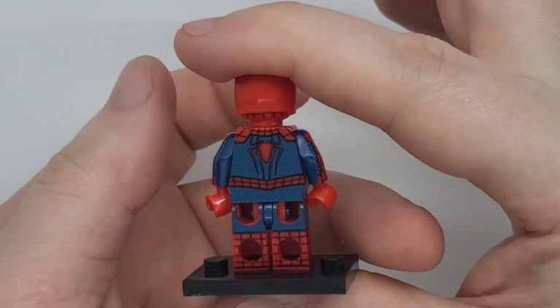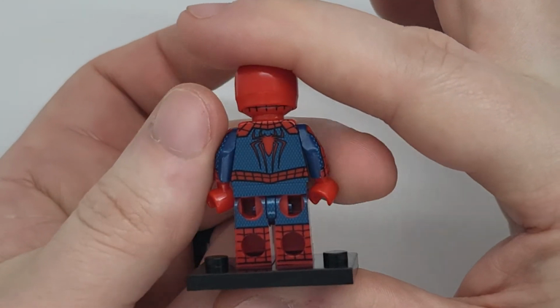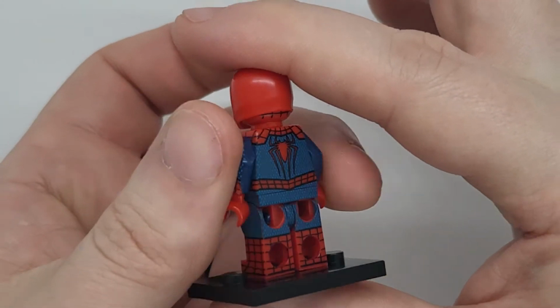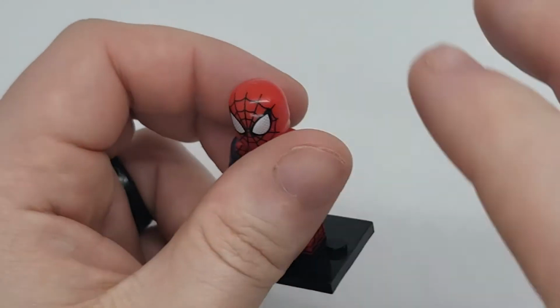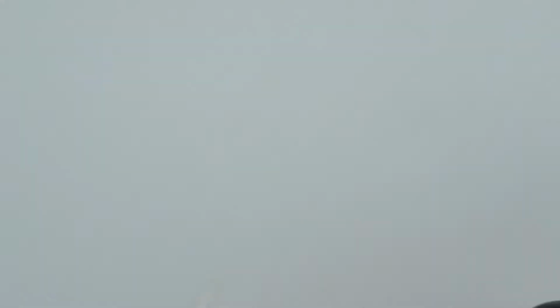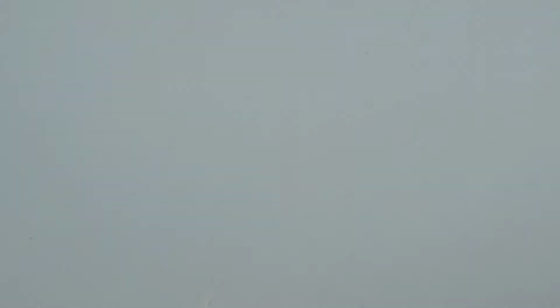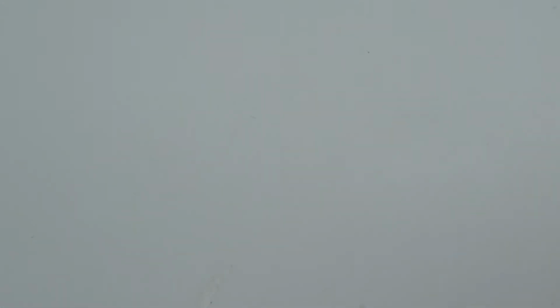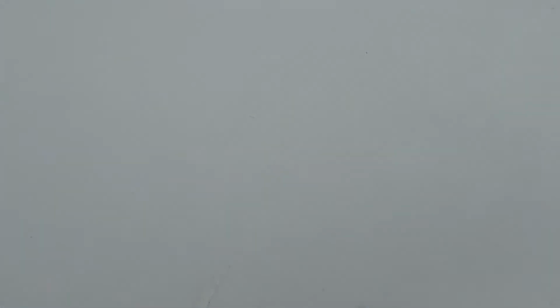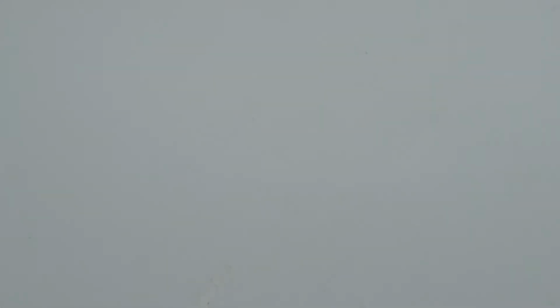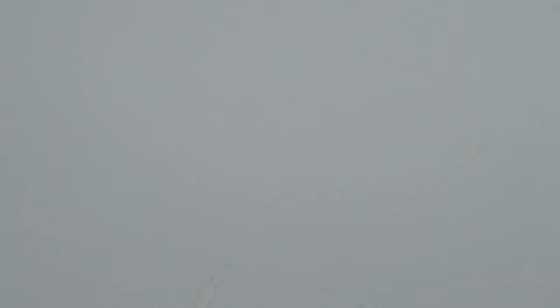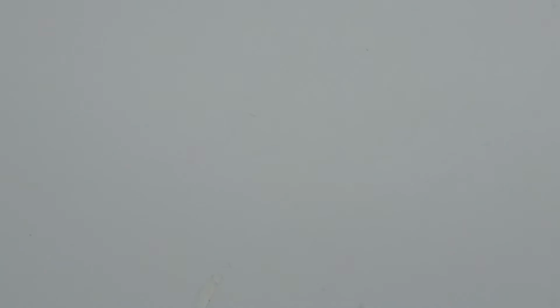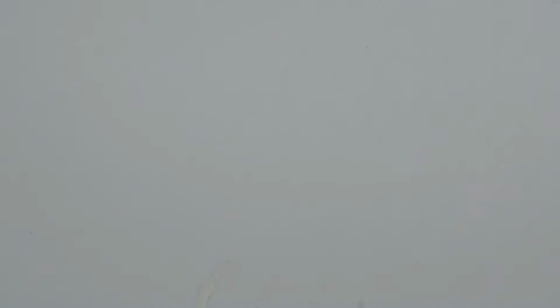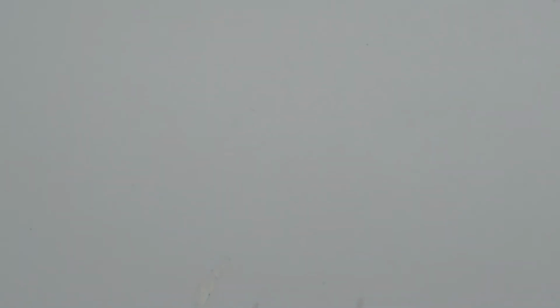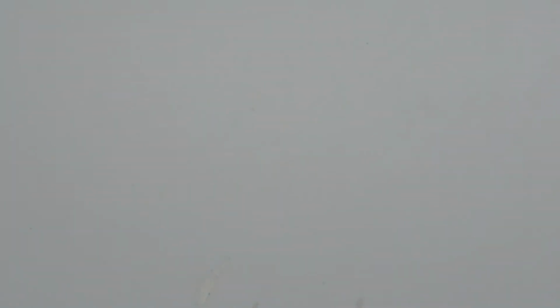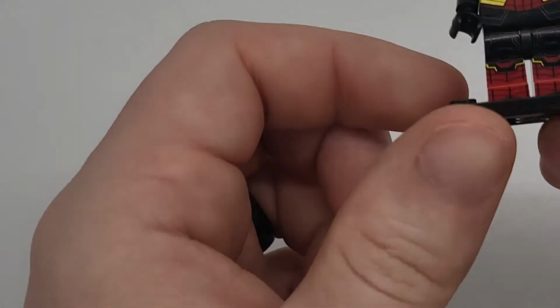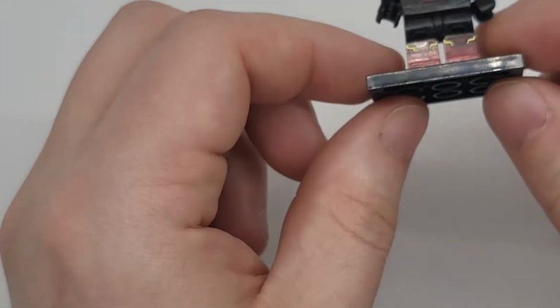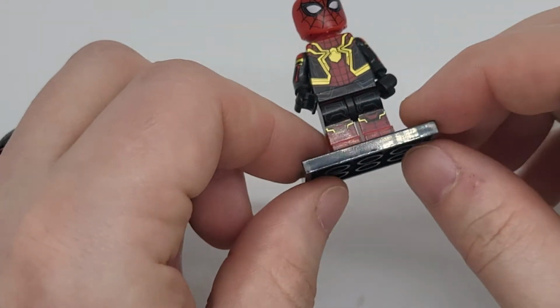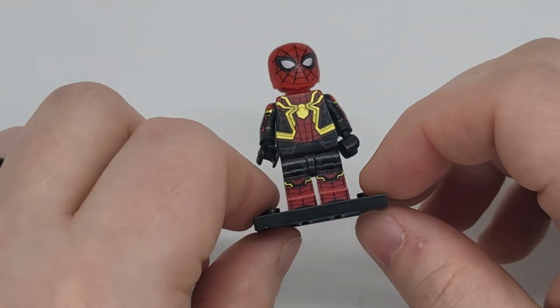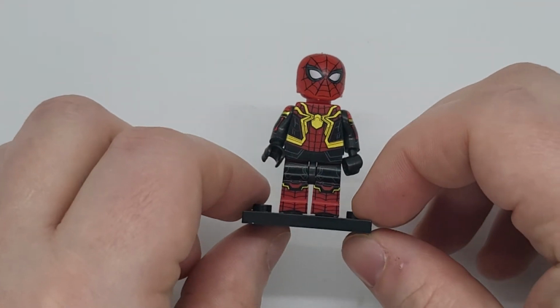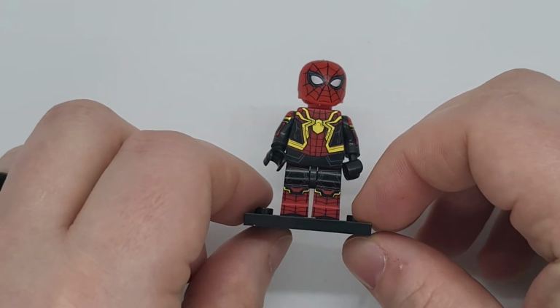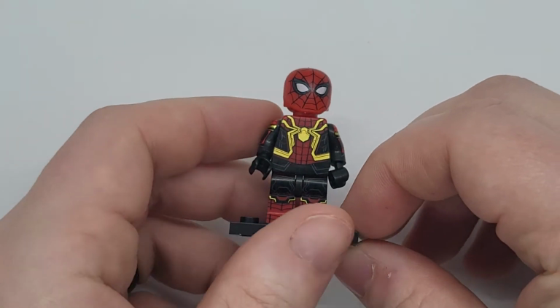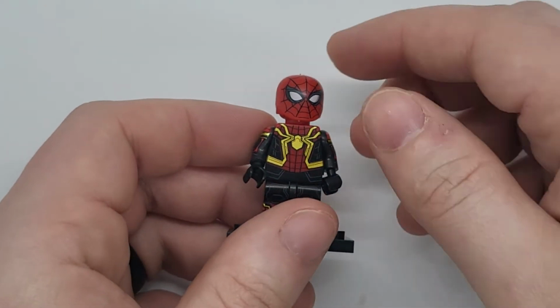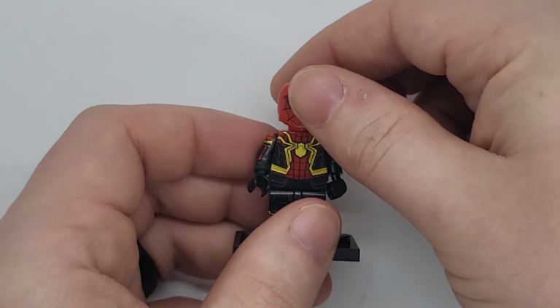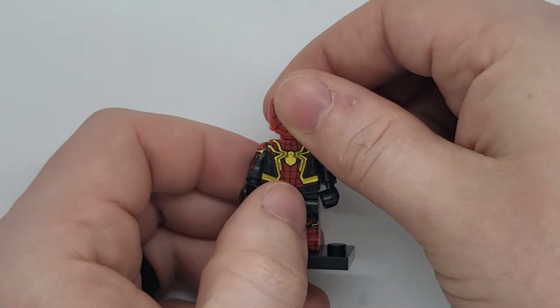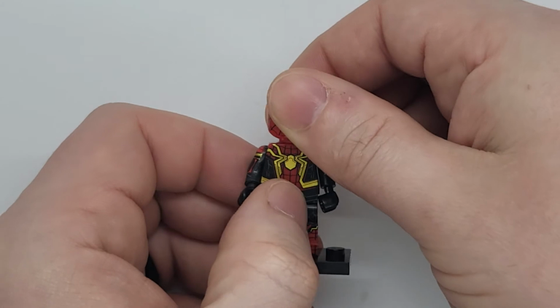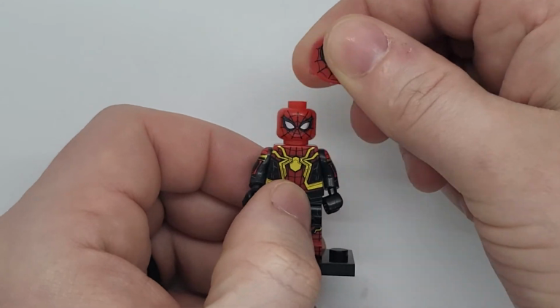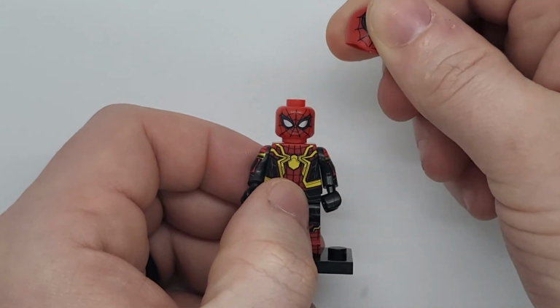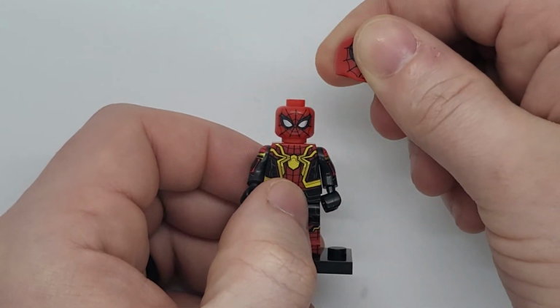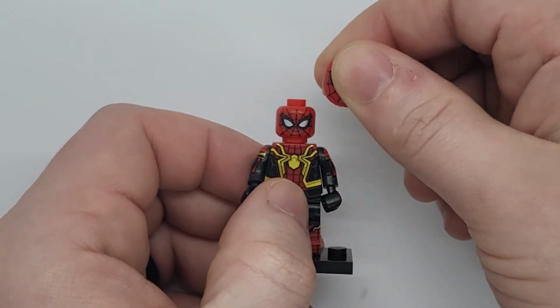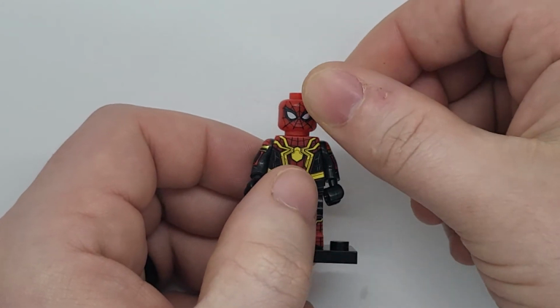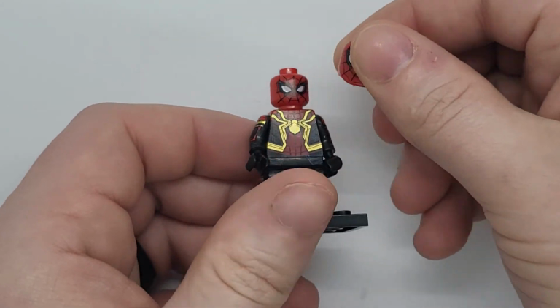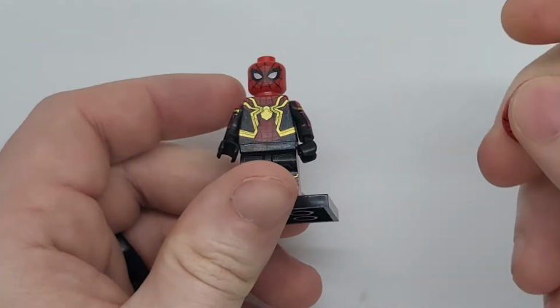Also, these three come together, so if you do buy it from below, you'll know. And we also have the Tom Holland version of the Spider-Man advanced suit.